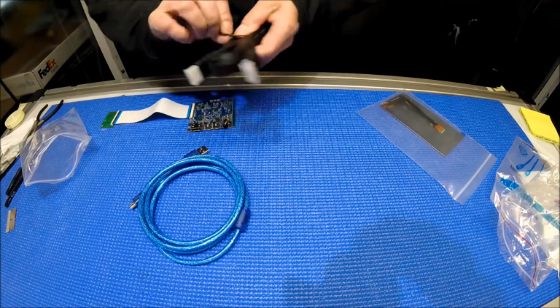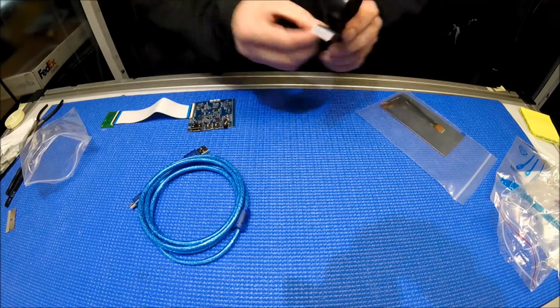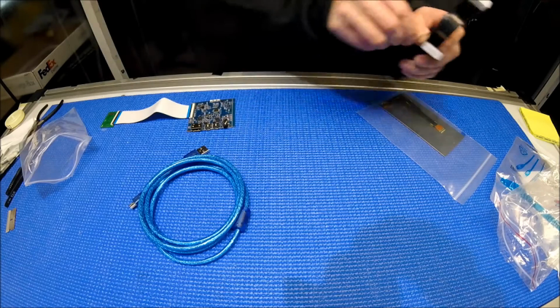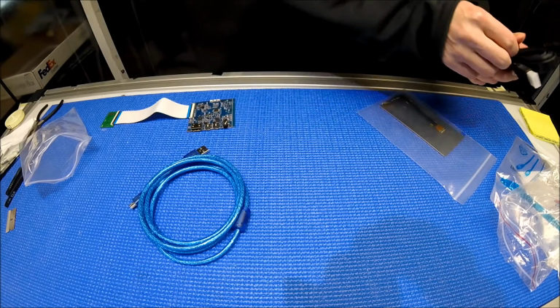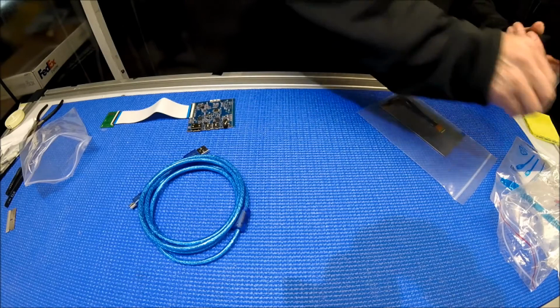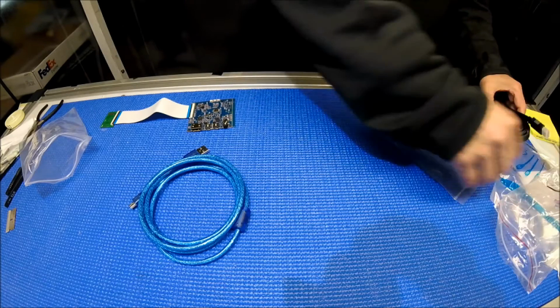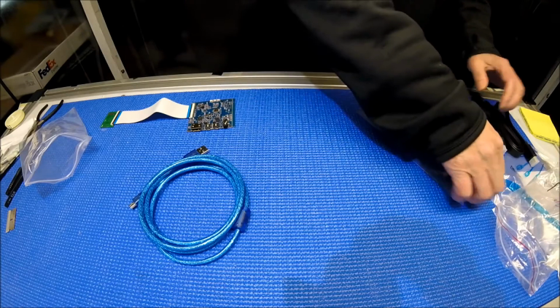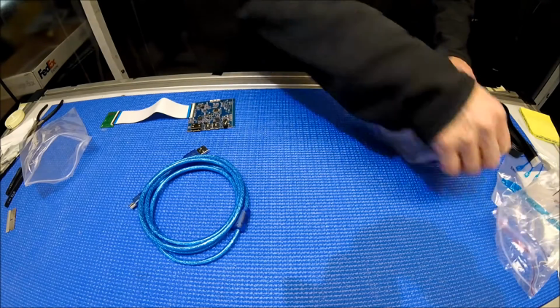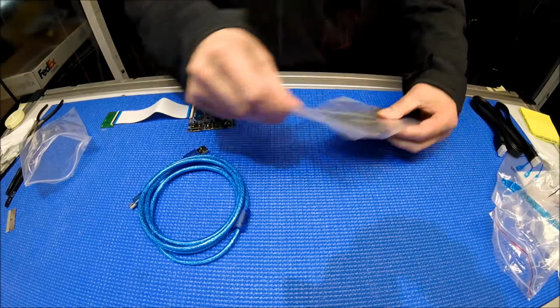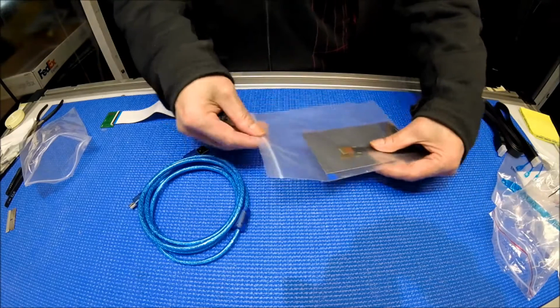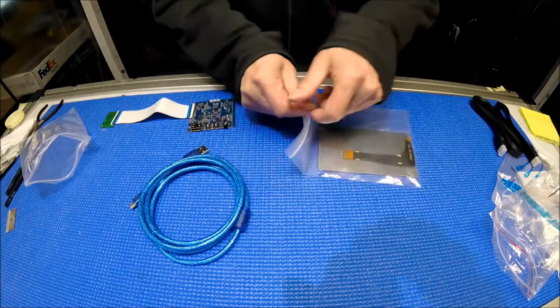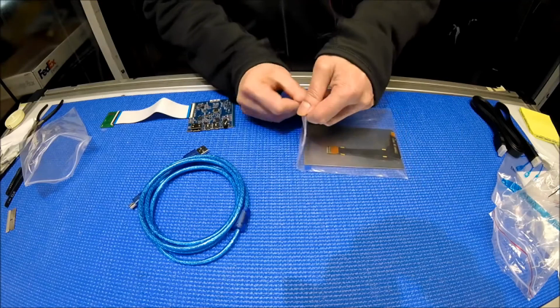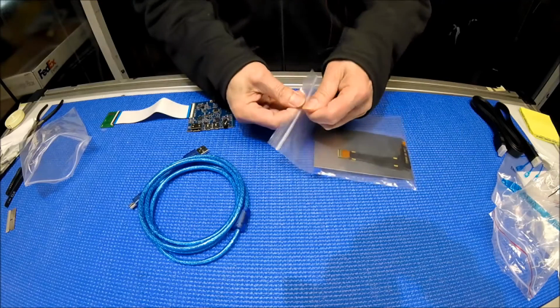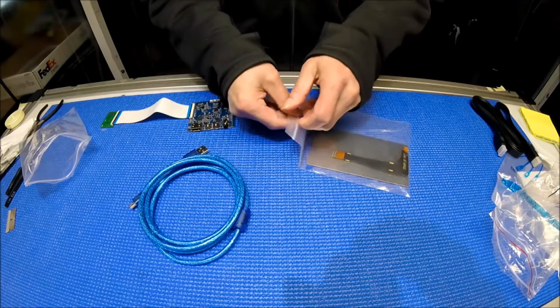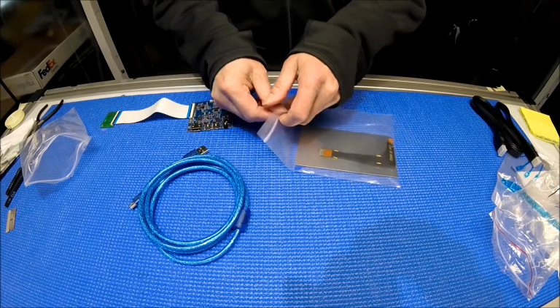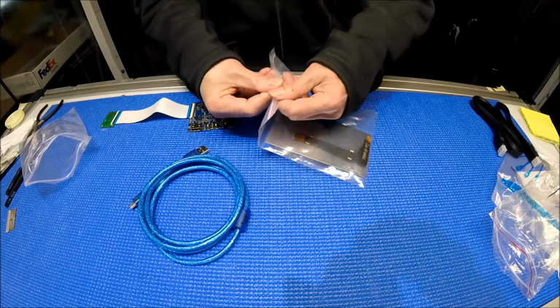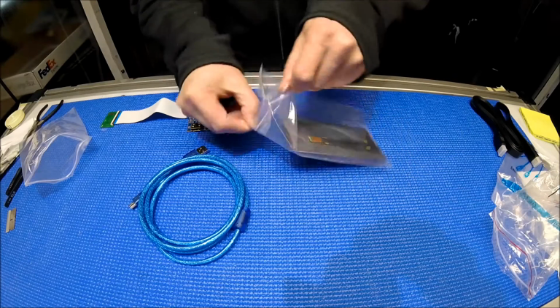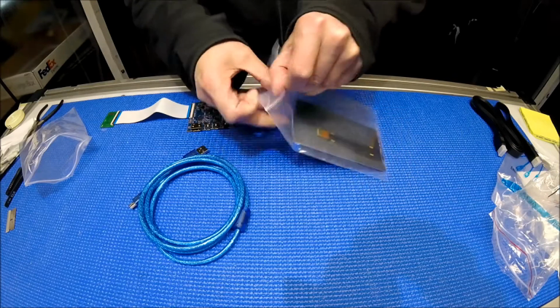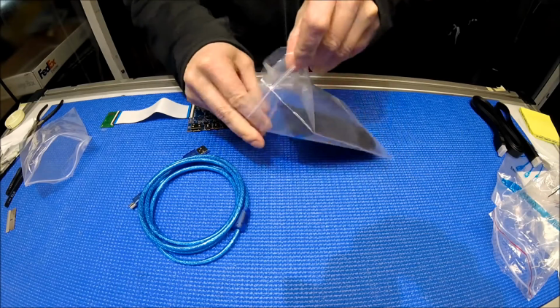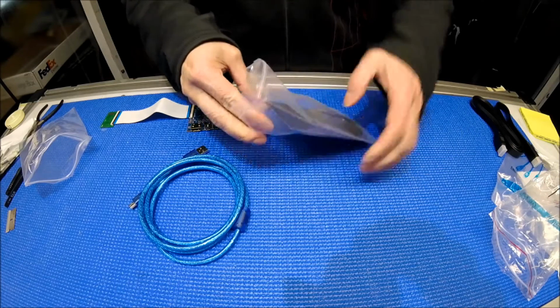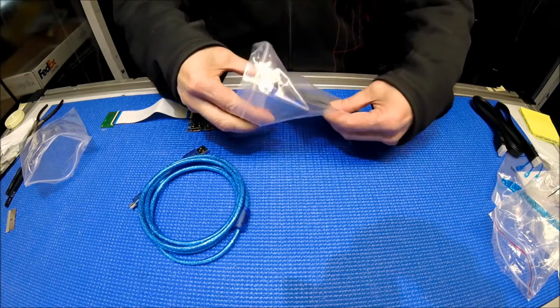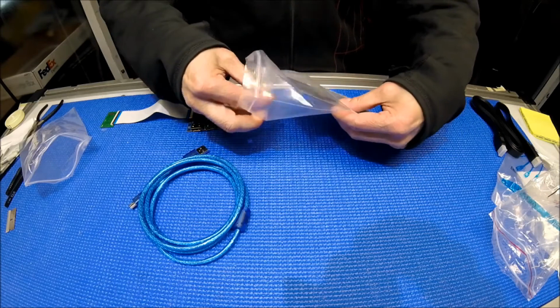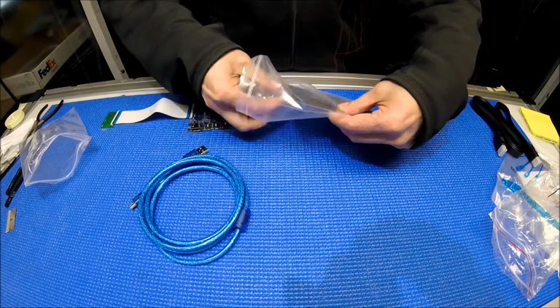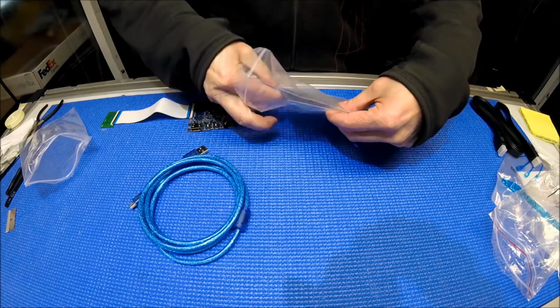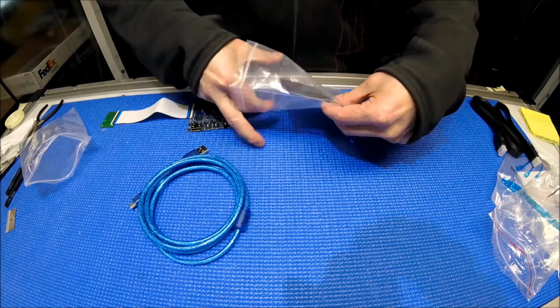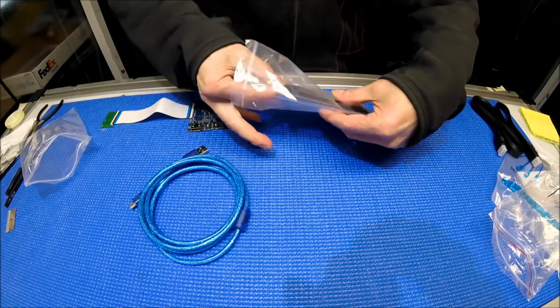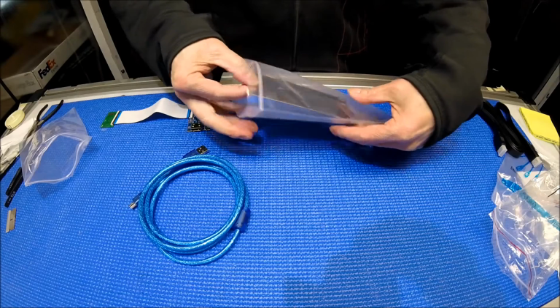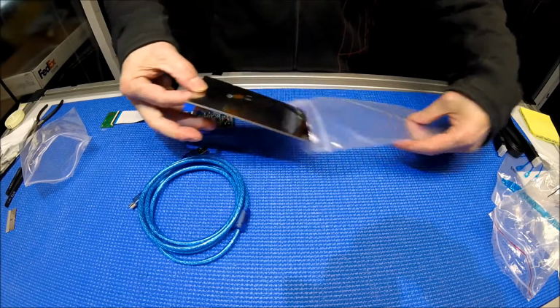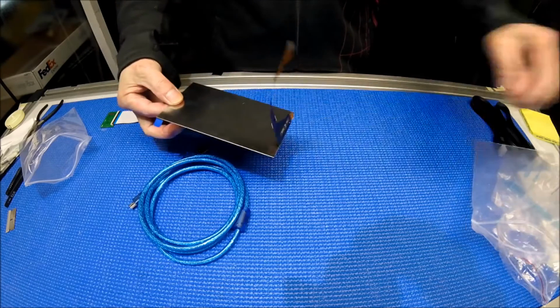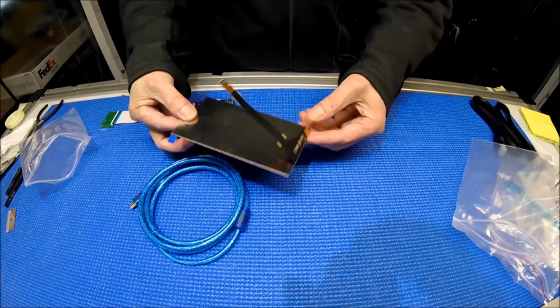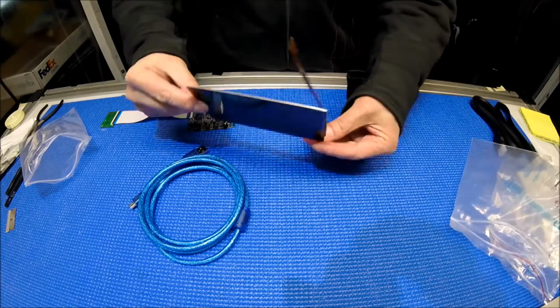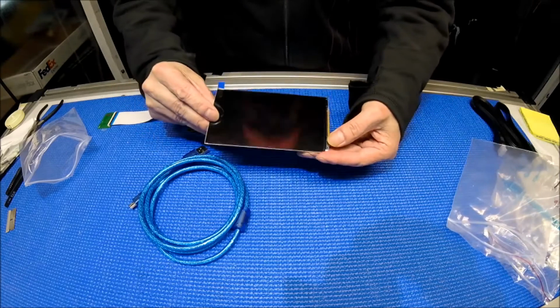They're all brand new. And the screen — the screen is really nice. Nice screen, huh?